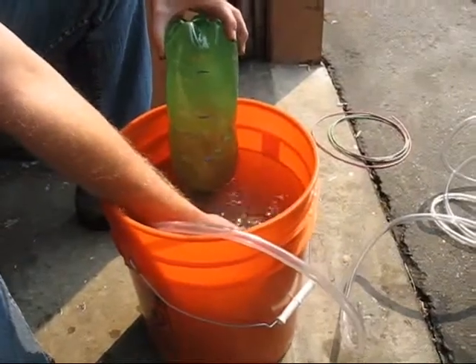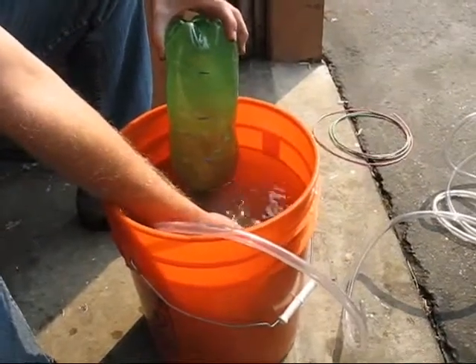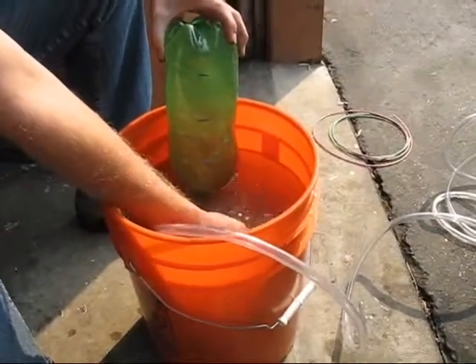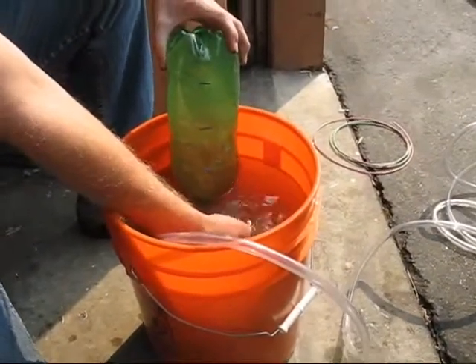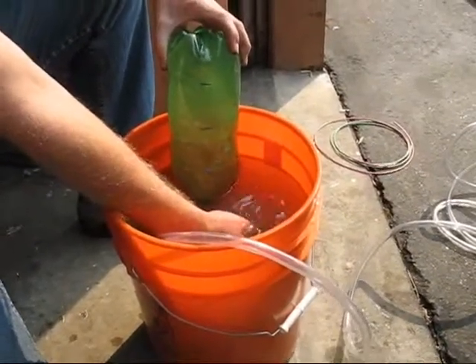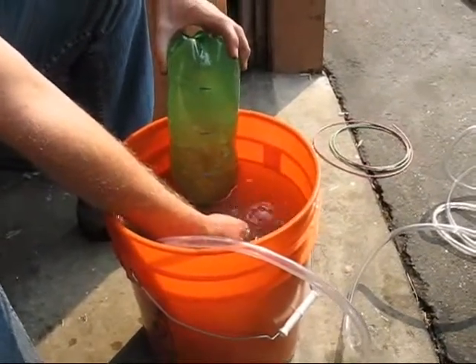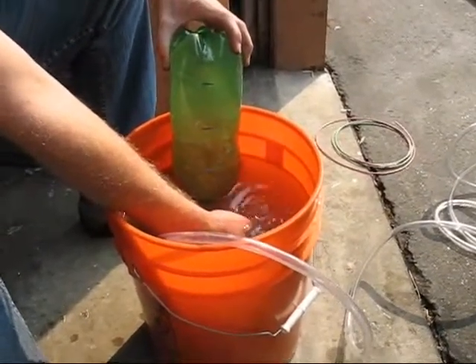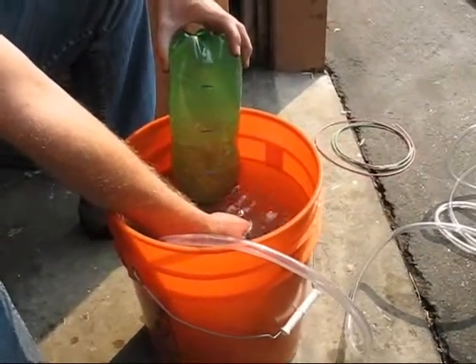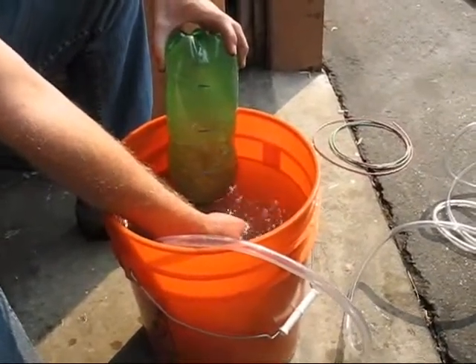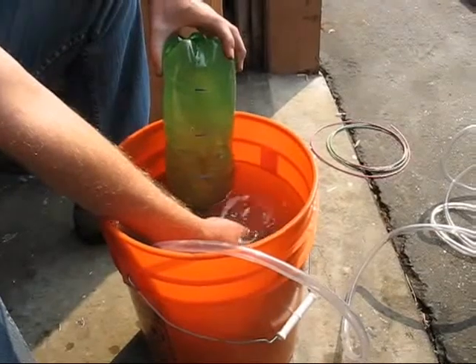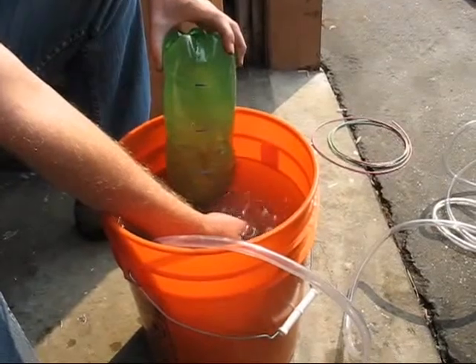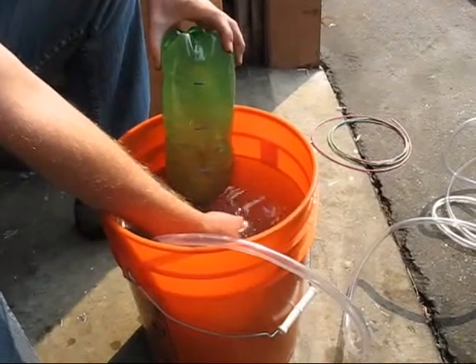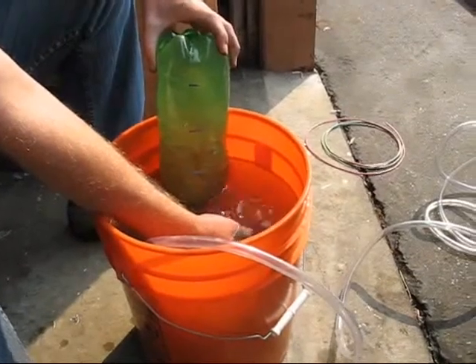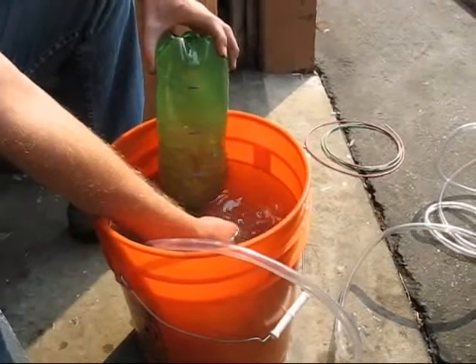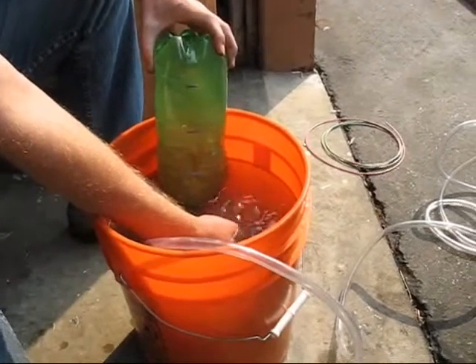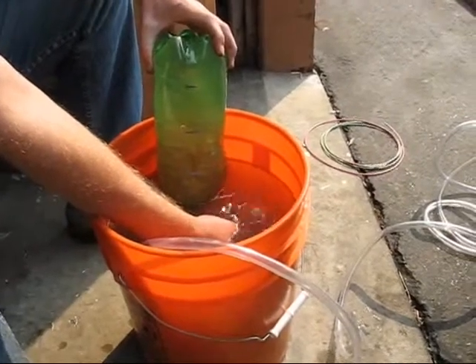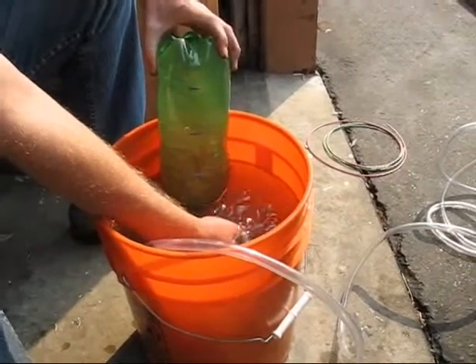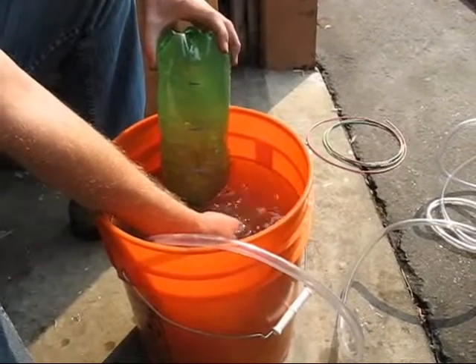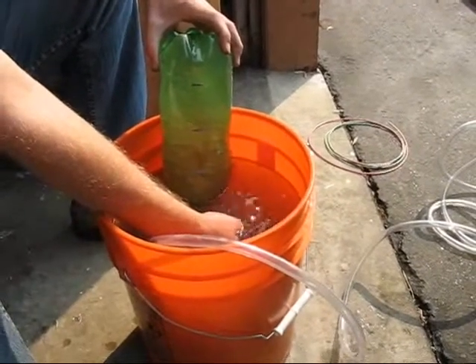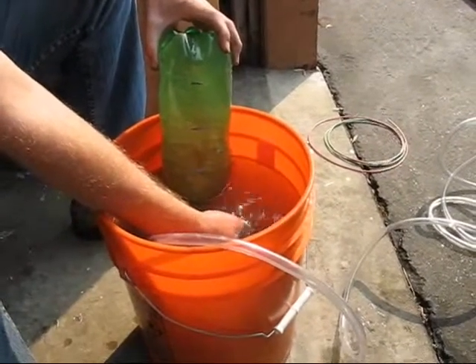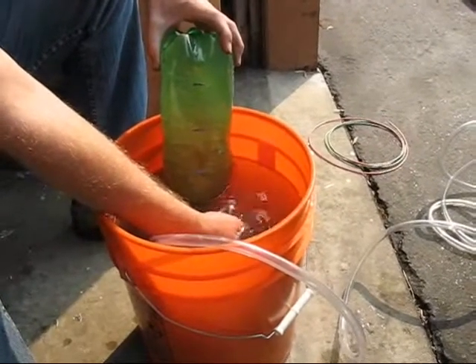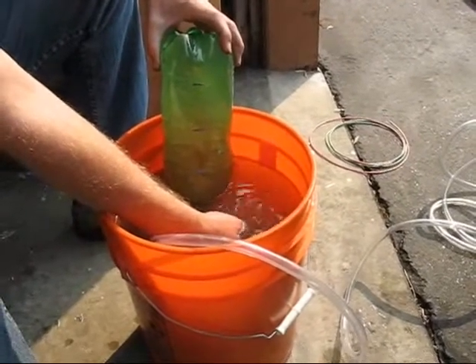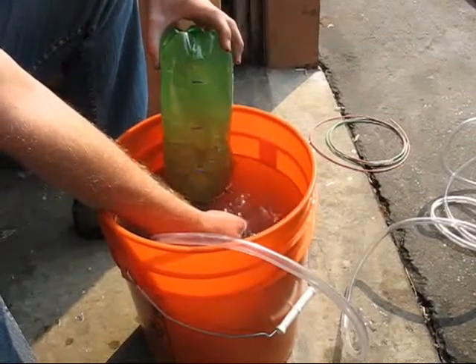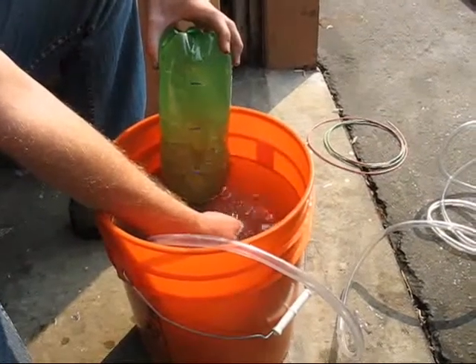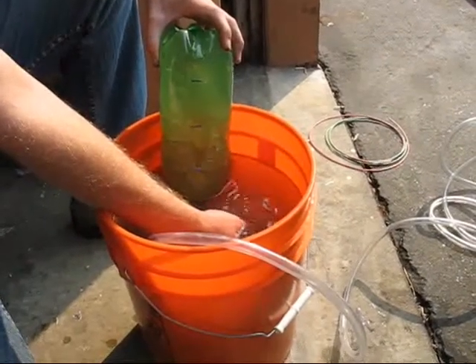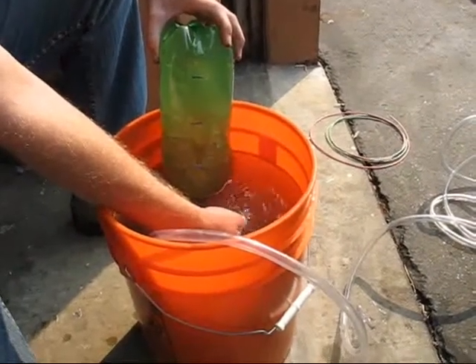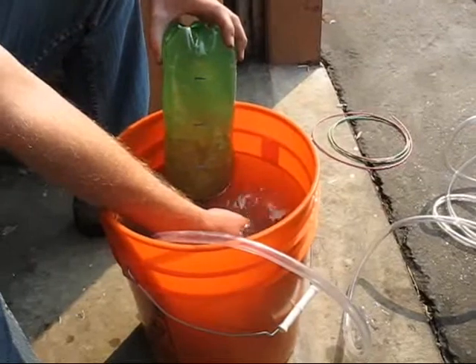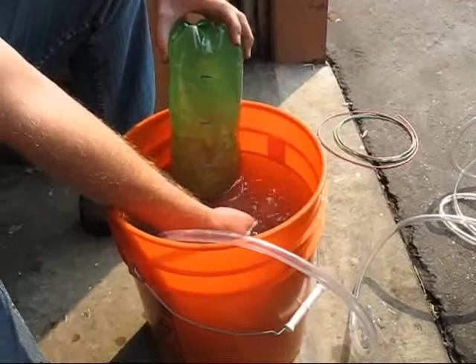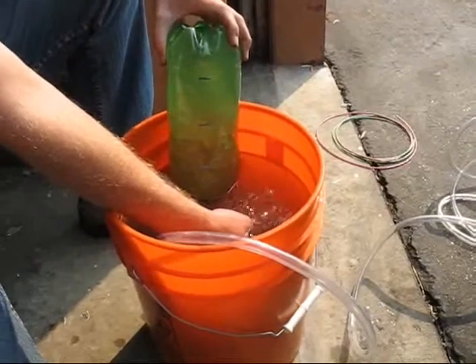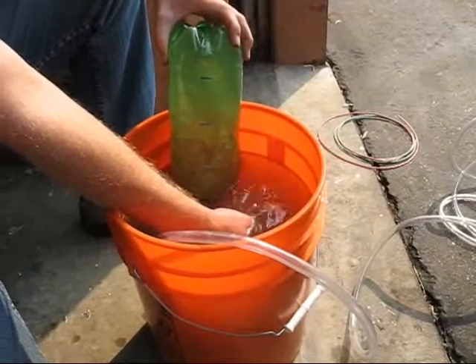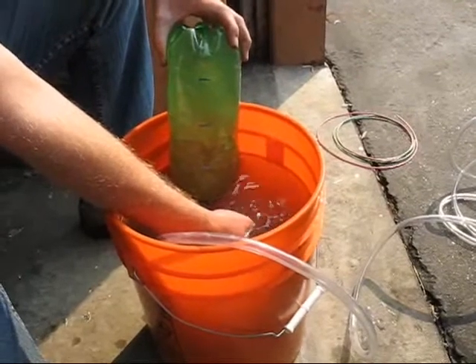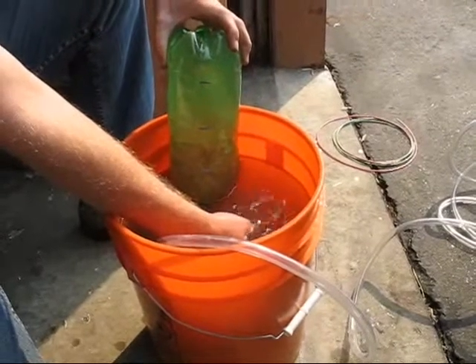So what you're going to see here — those little lines drawn on that 2-liter bottle — the first line you see on the very top, that's half a liter, and the second line, that middle line right there, that's 1 liter.